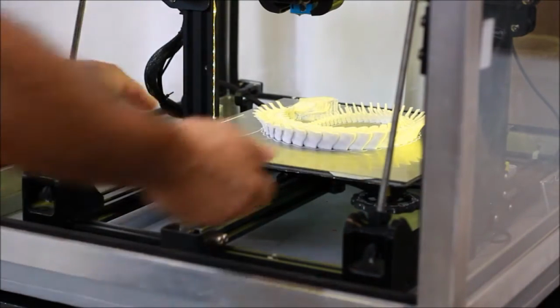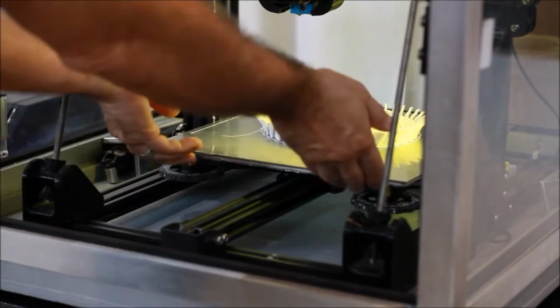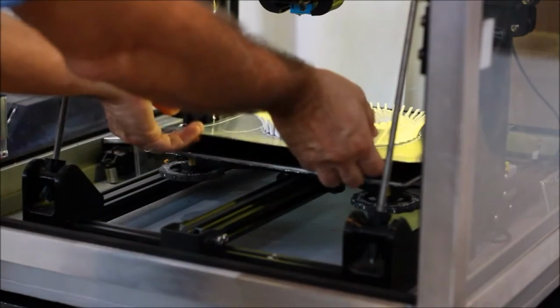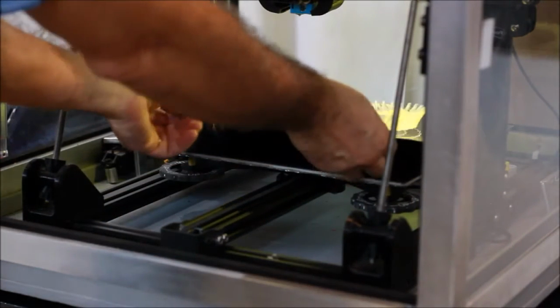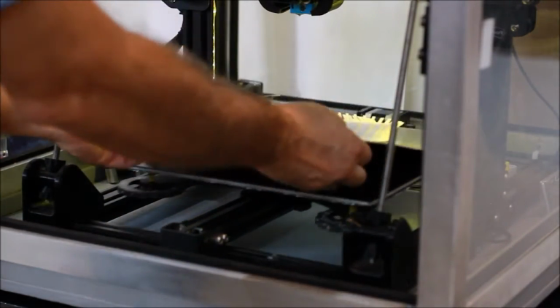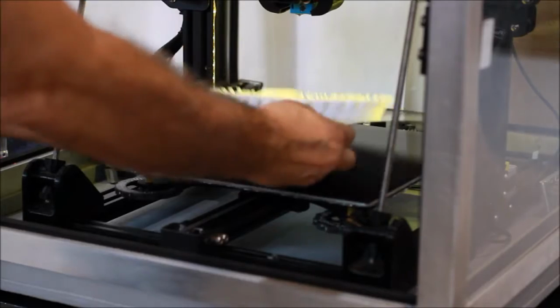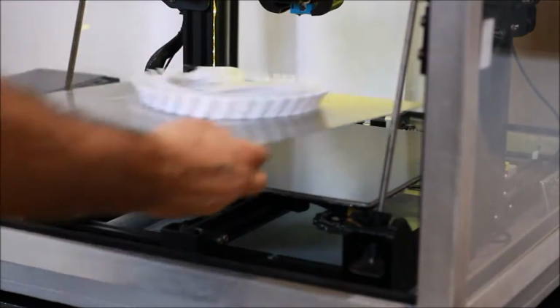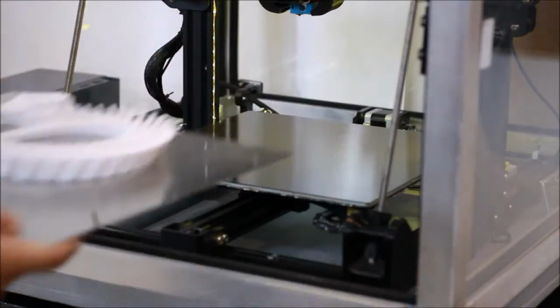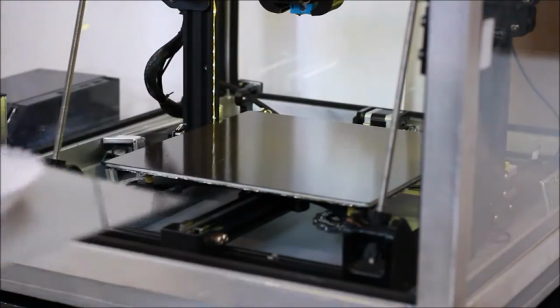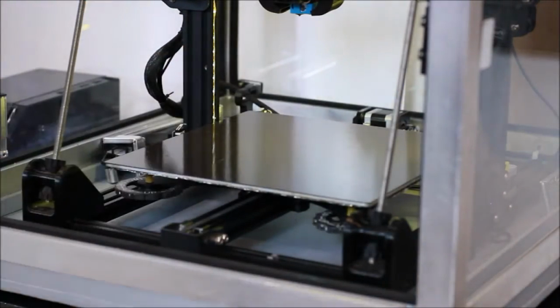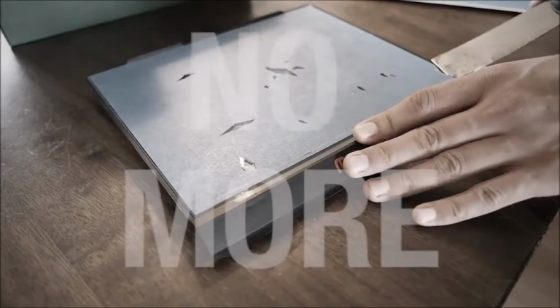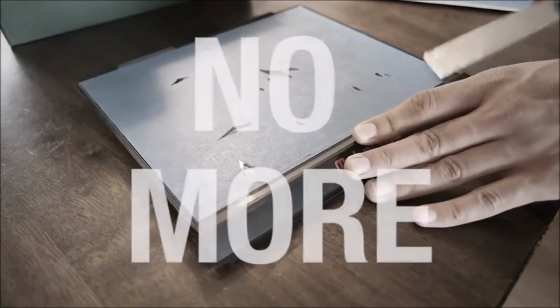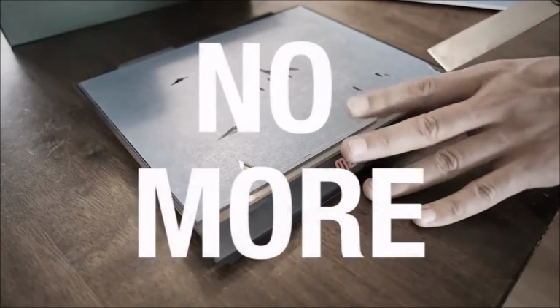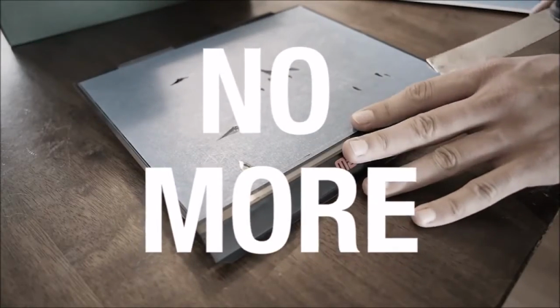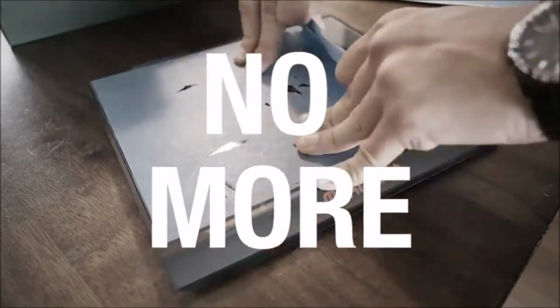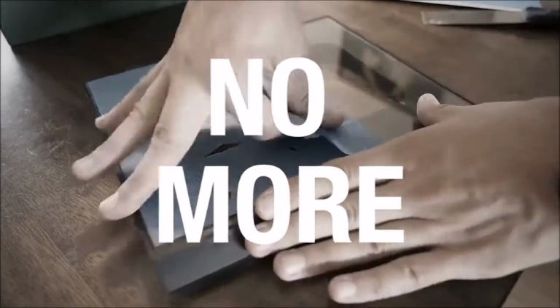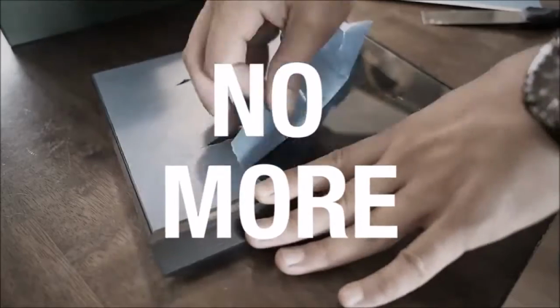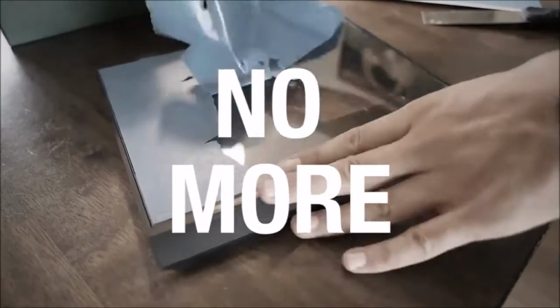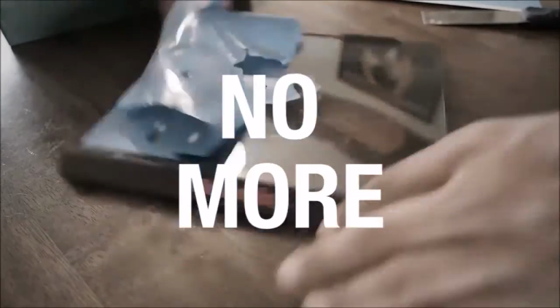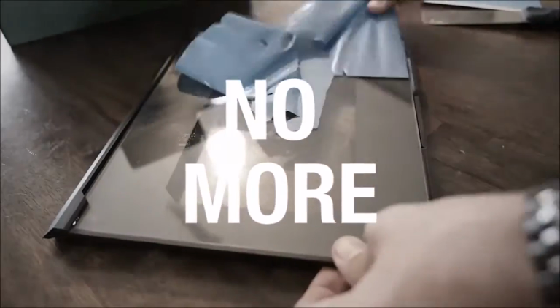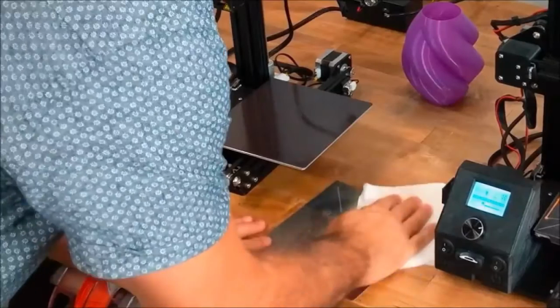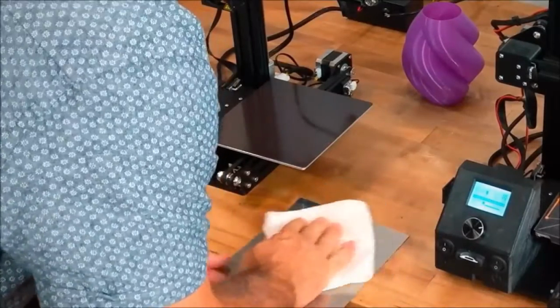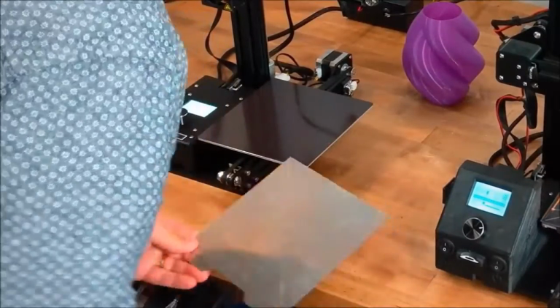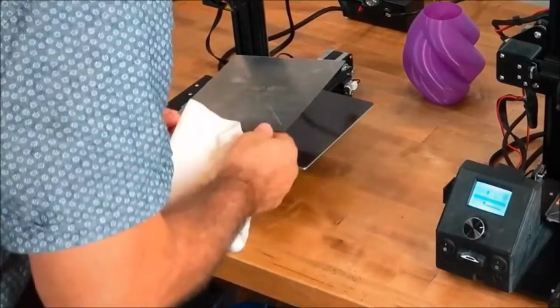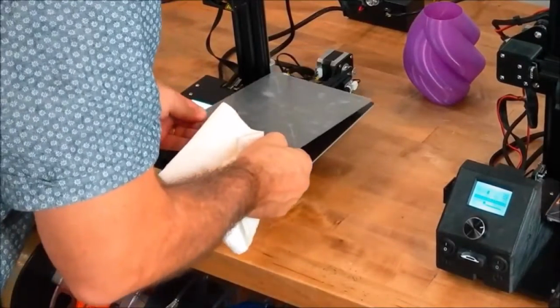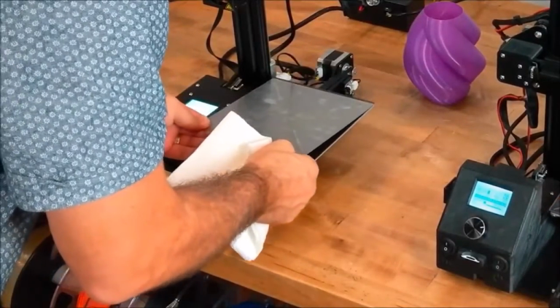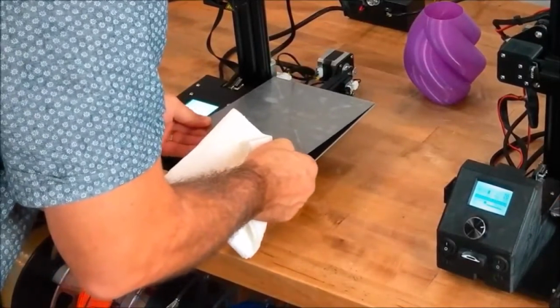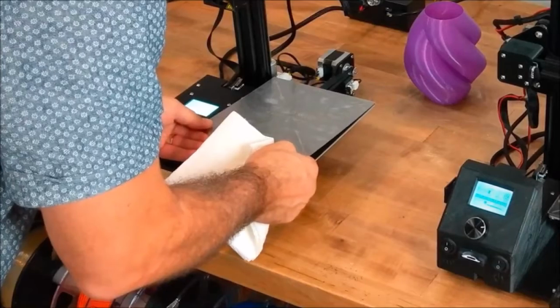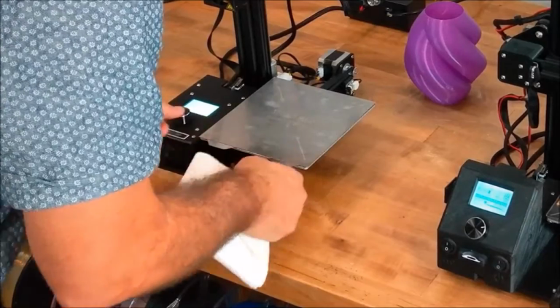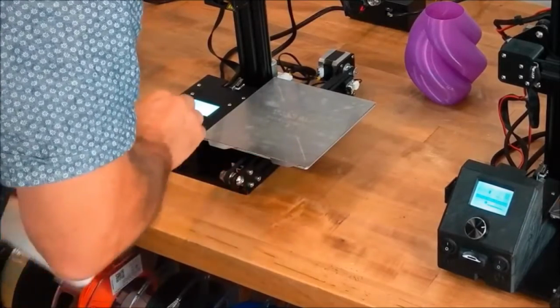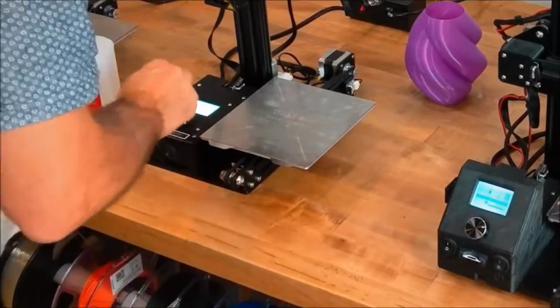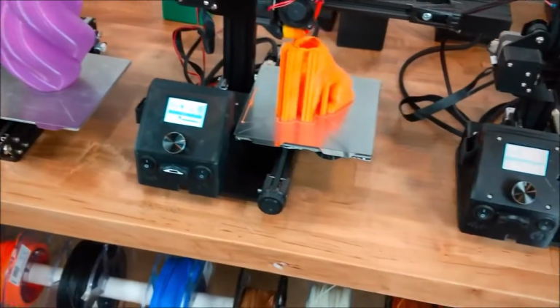No more lost time waiting for heavy glass or aluminum beds to cool down, prying to remove prints, or cleanup of glues and tape reapplication. Get right back to printing with little or no downtime. Just put the FlexiPlate back on the machine and you're back in business.